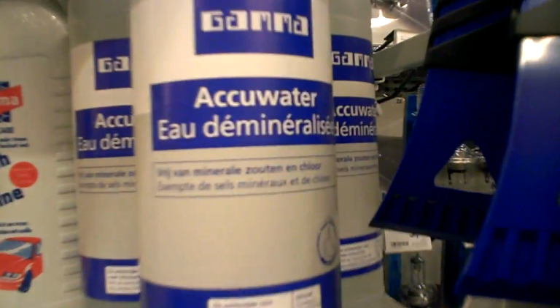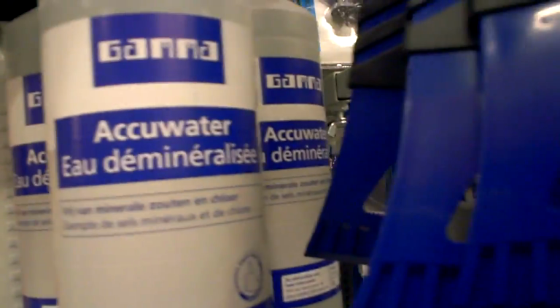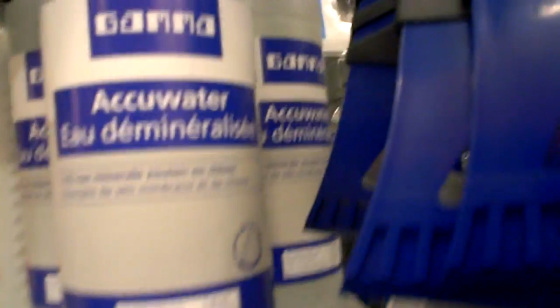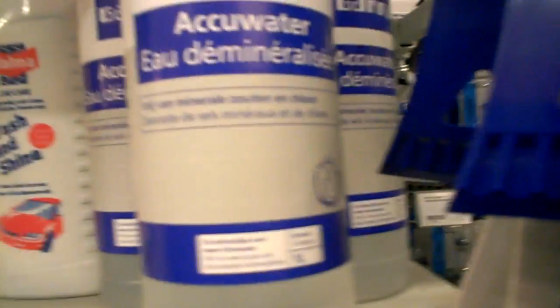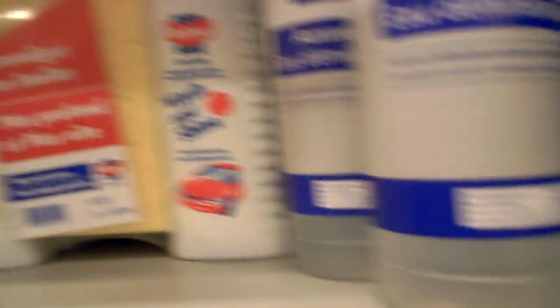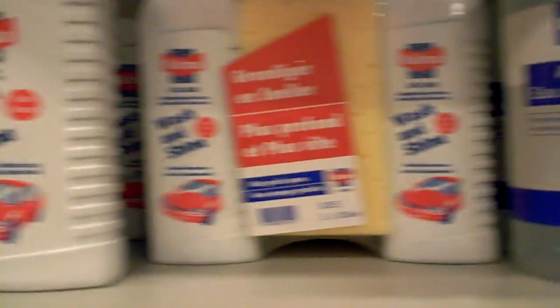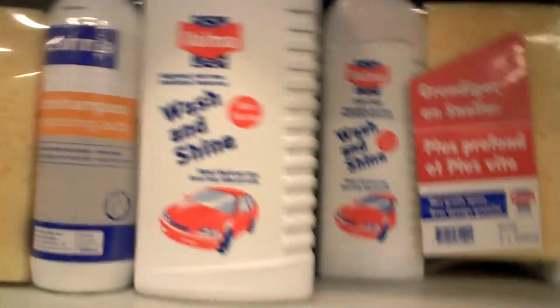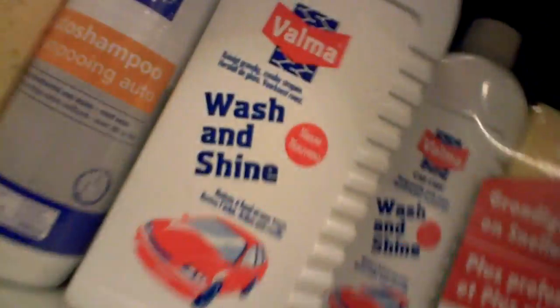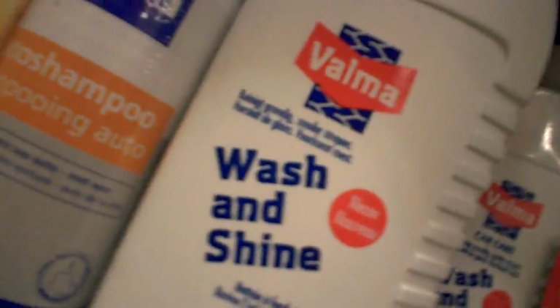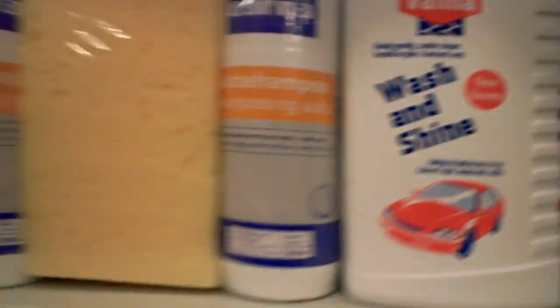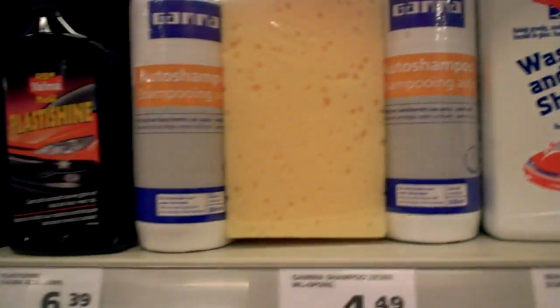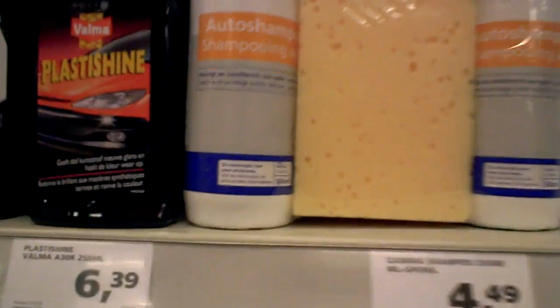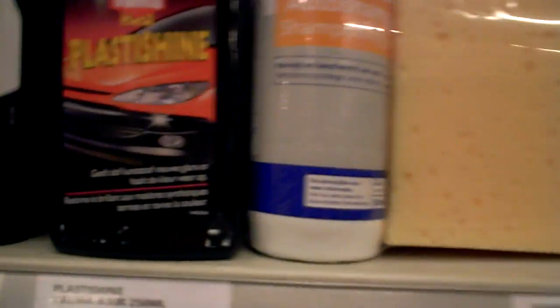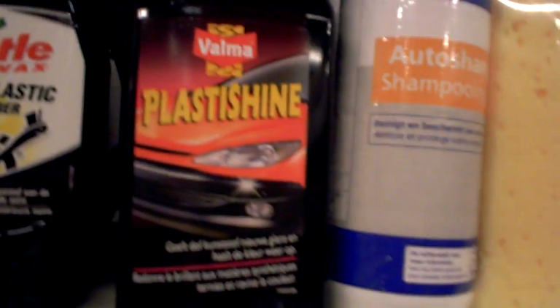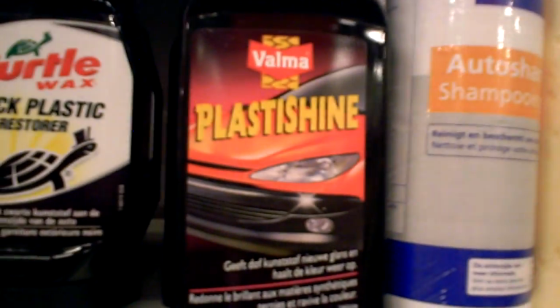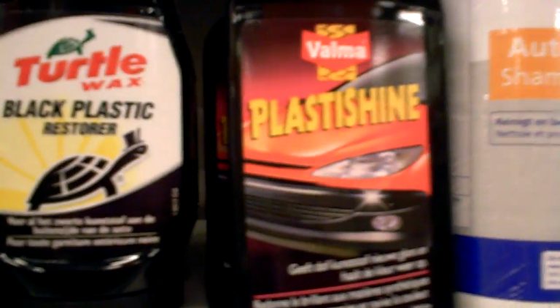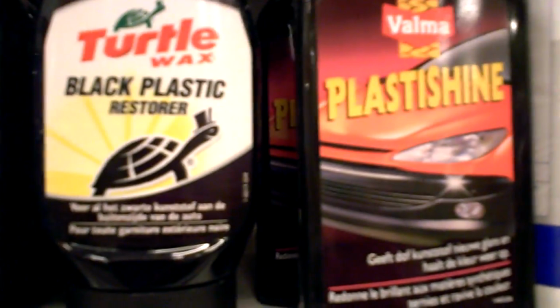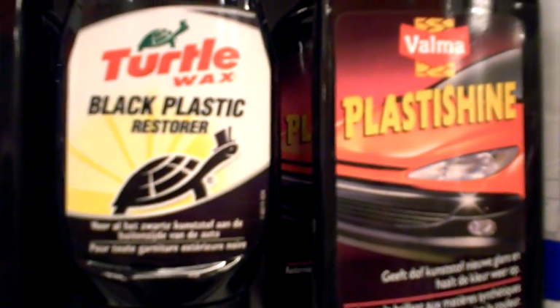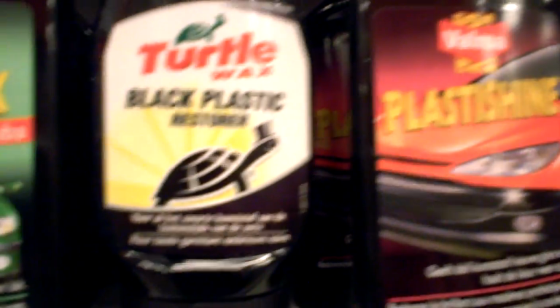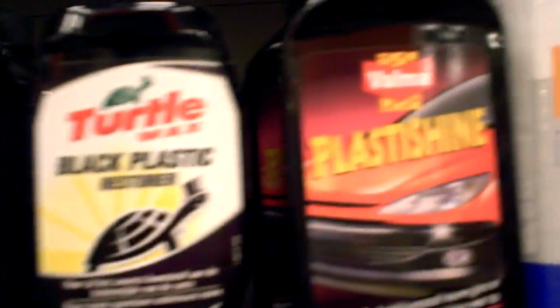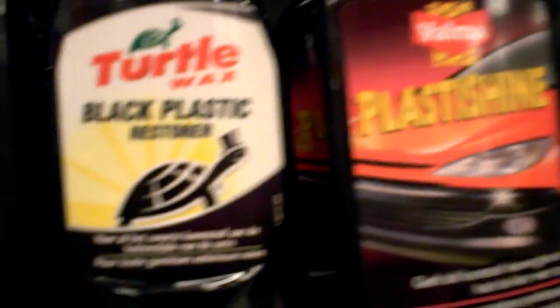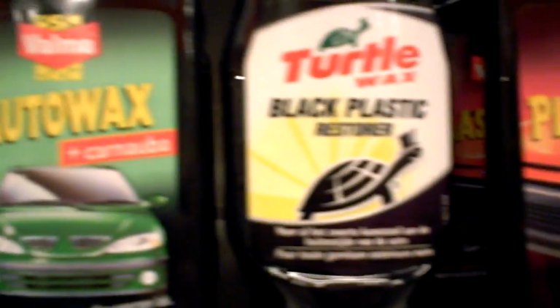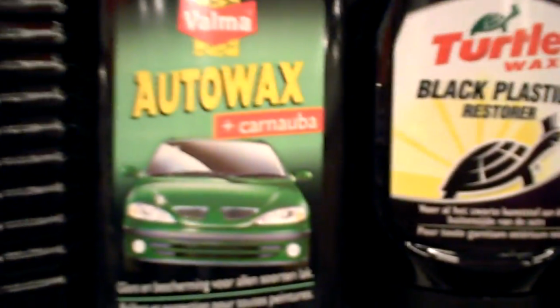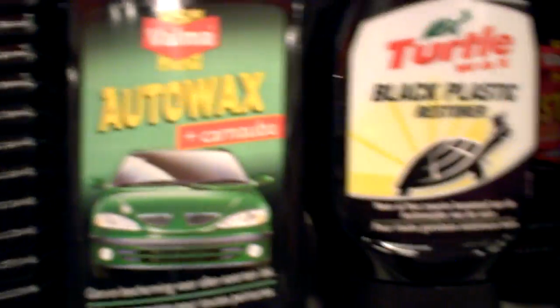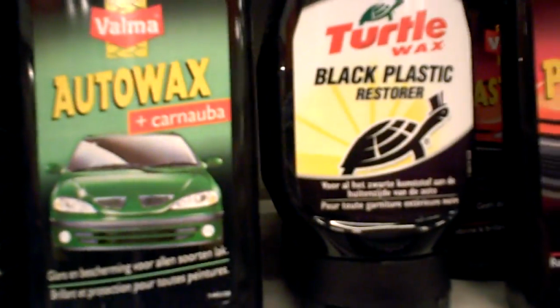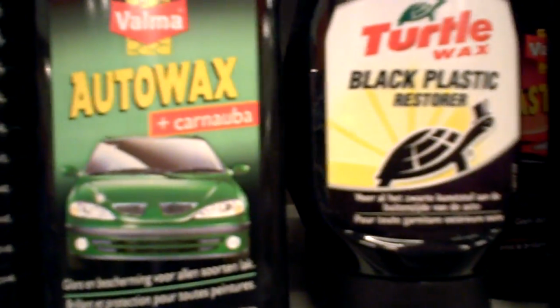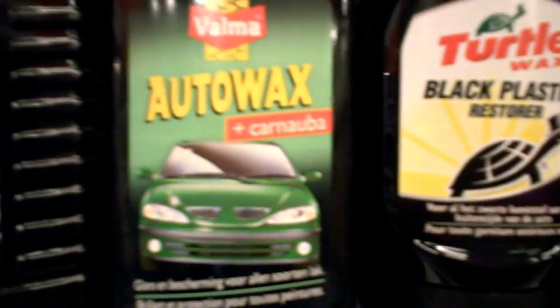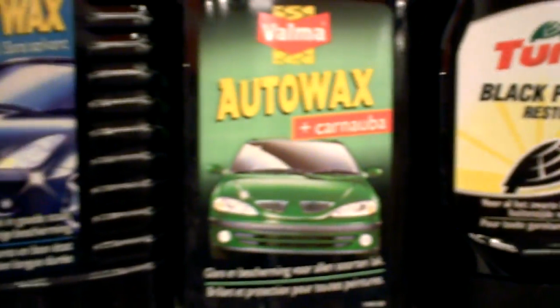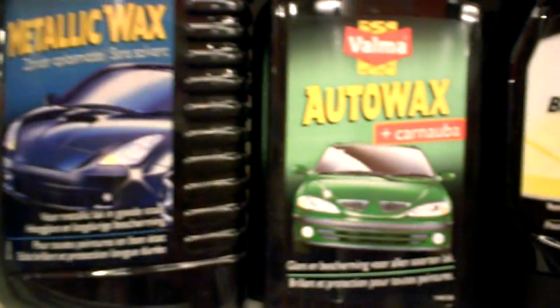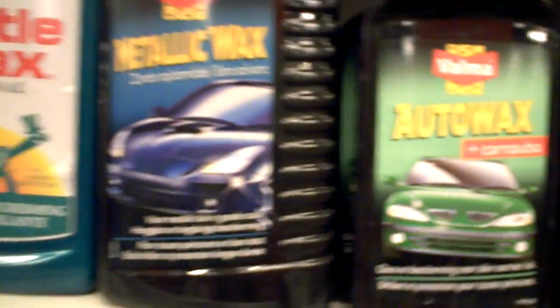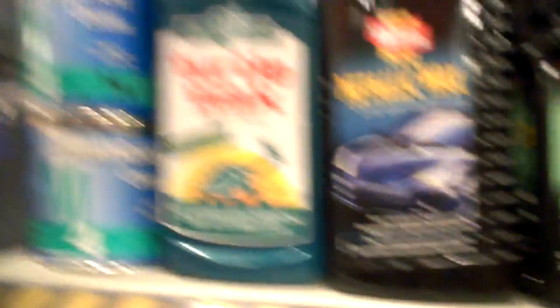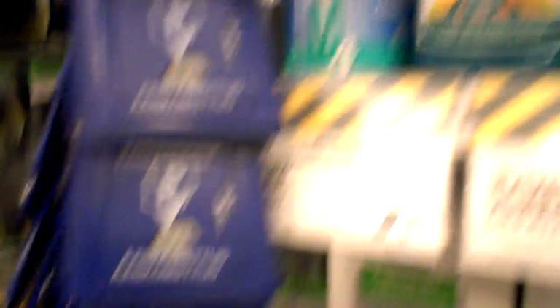Battery water, wash and shine, plastic shine, black plastic restorer, auto wax plus carnauba, metallic wax.